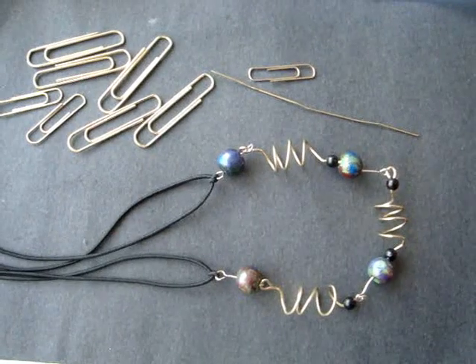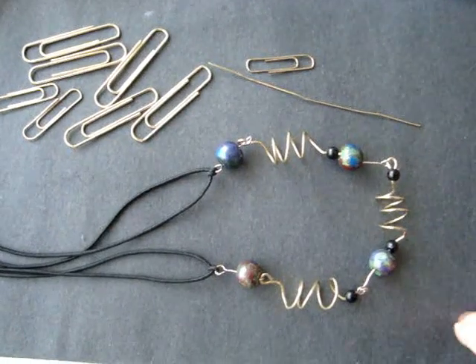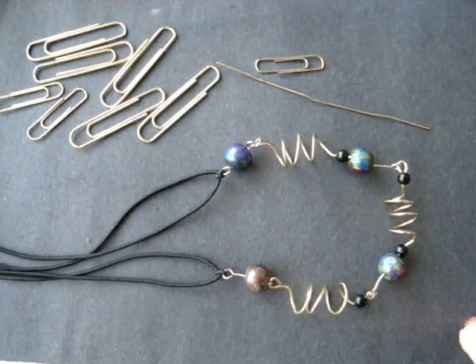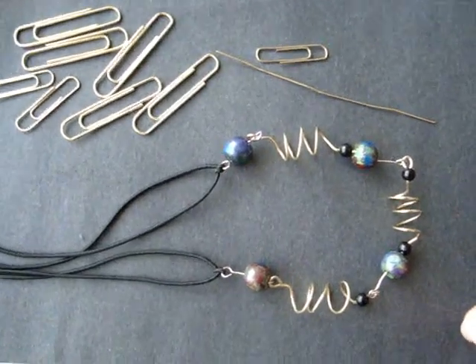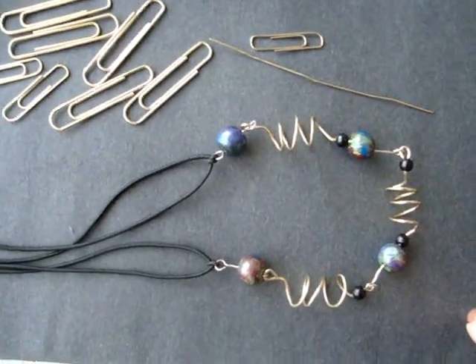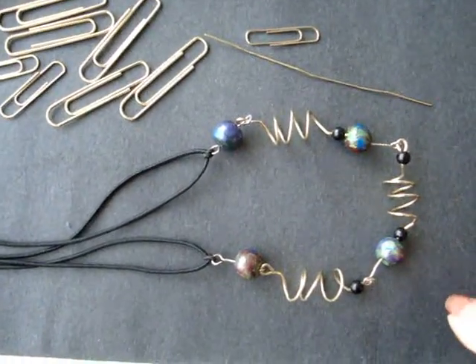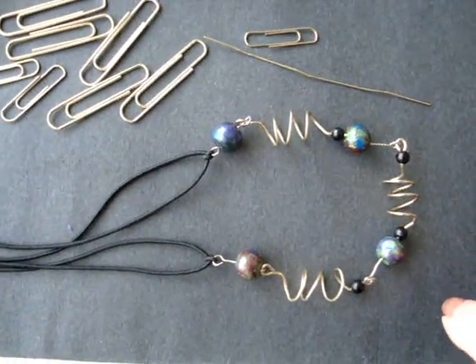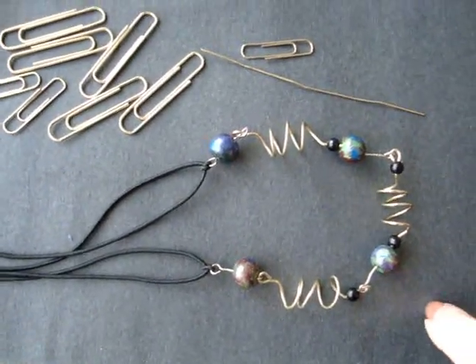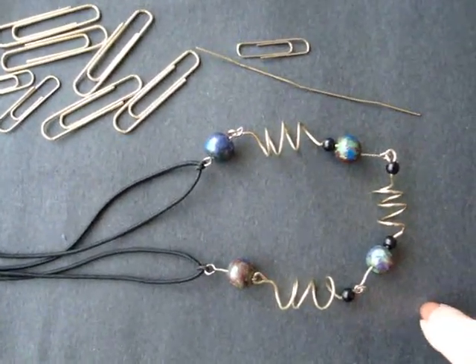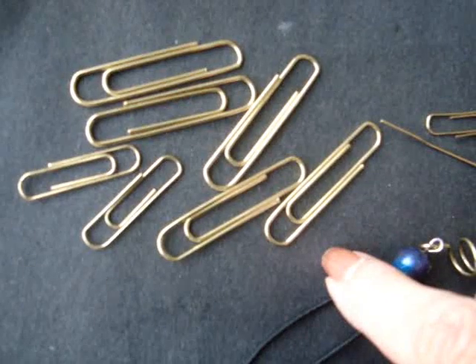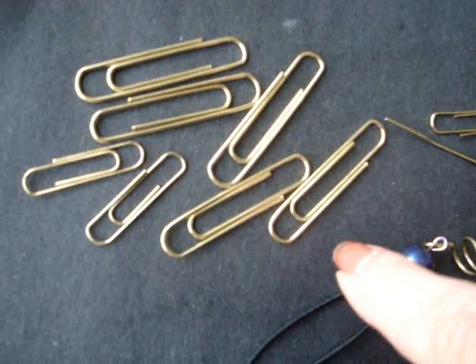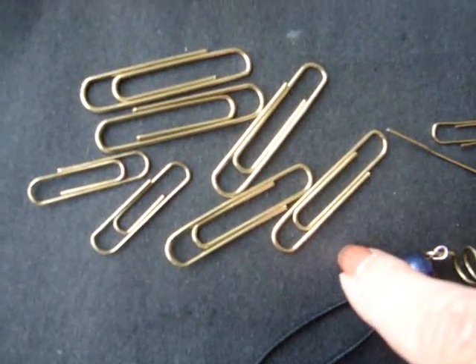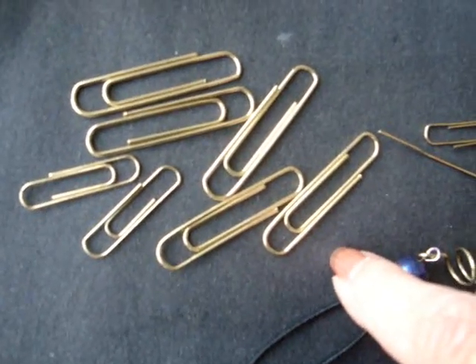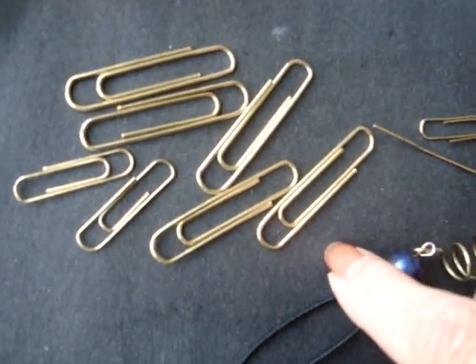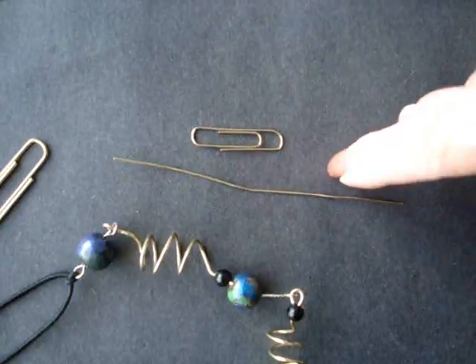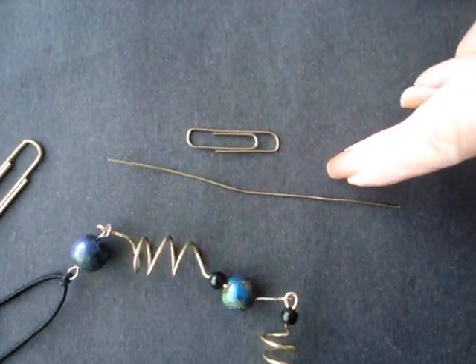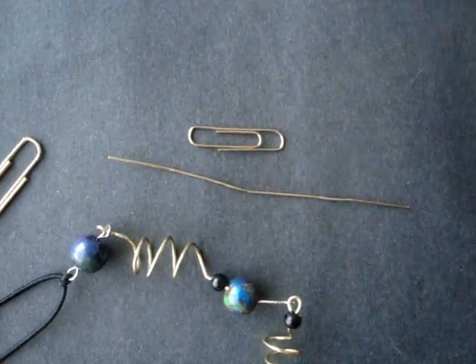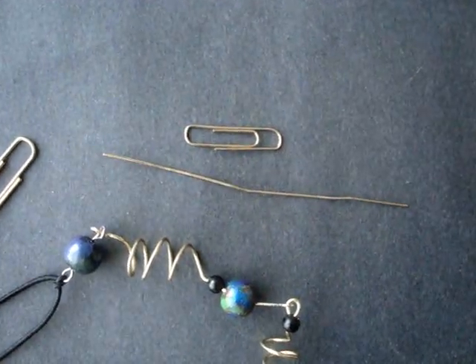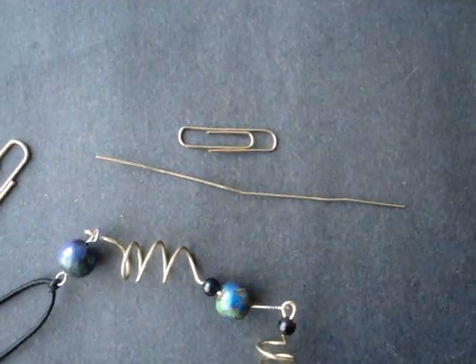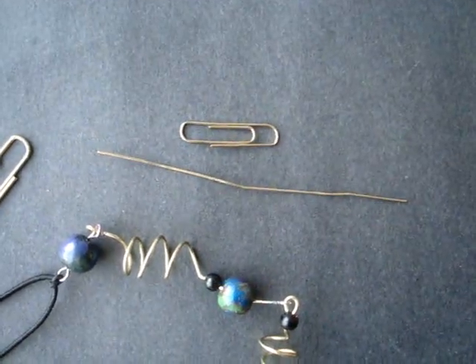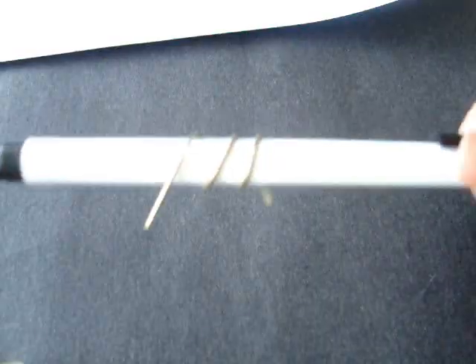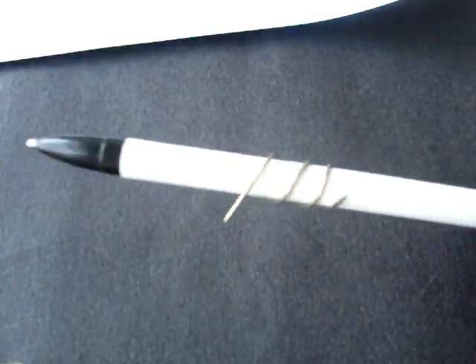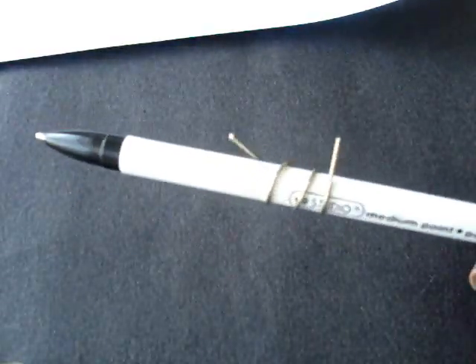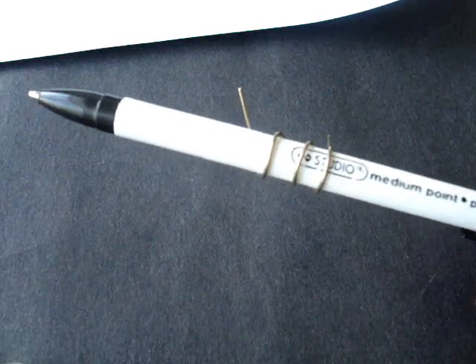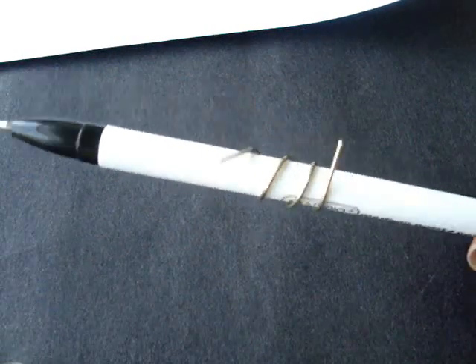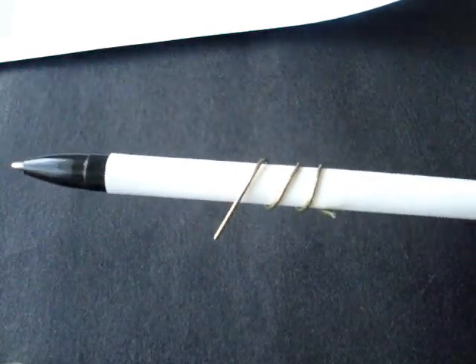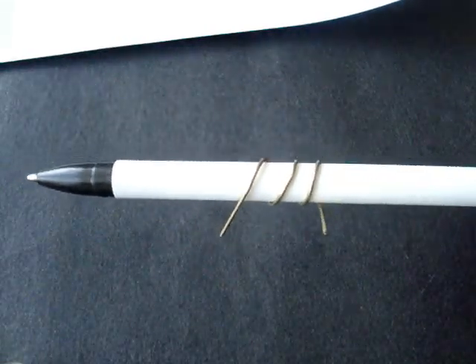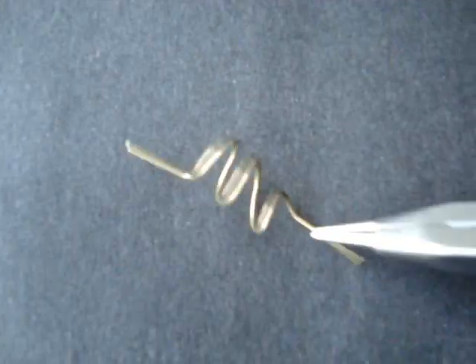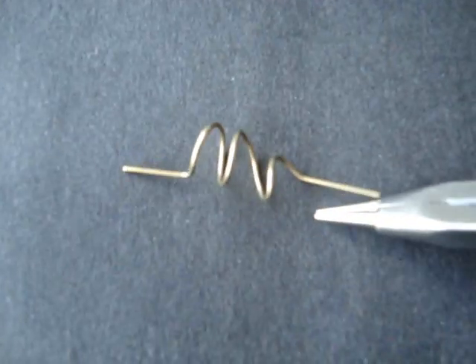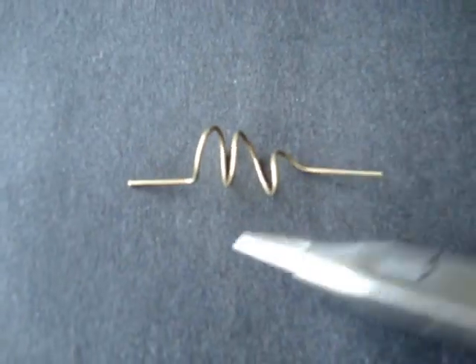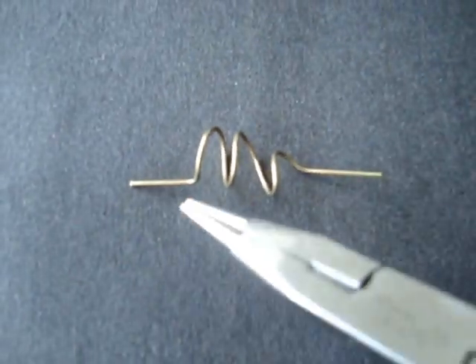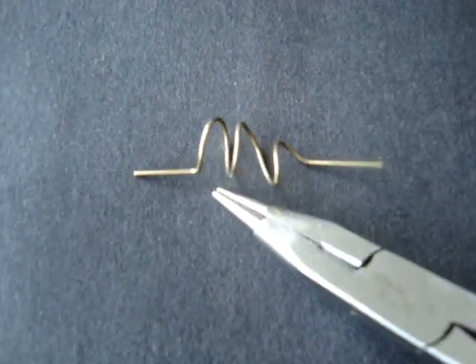To make these necklaces and bracelets, I have some gold colored paper clips. Open up one paper clip flat, wind it around a pen or a pencil, and bend the two ends up.